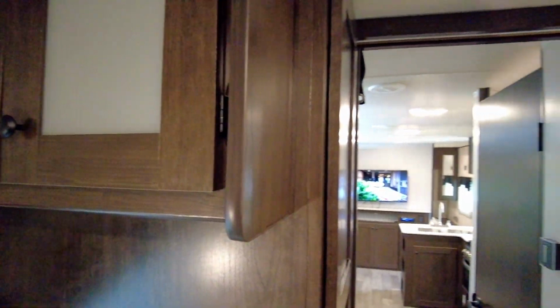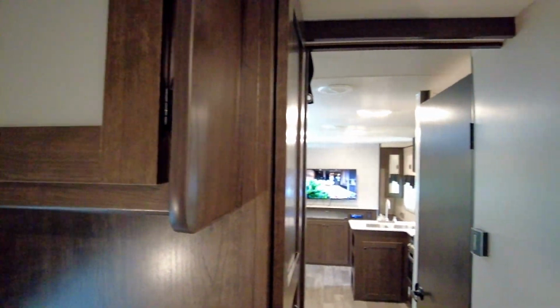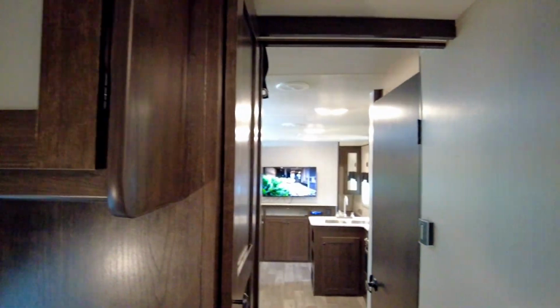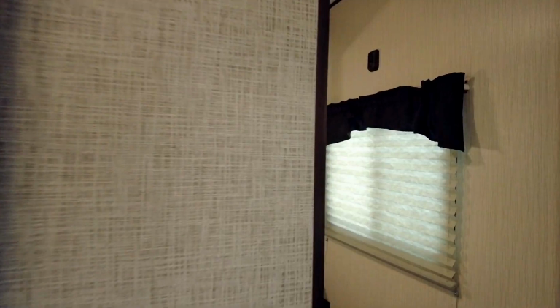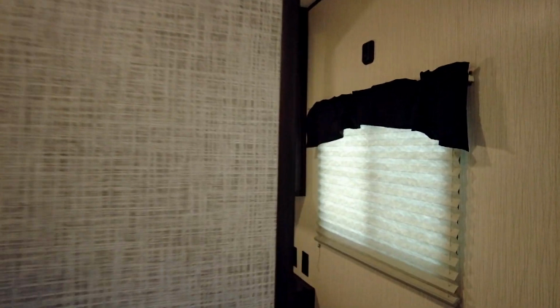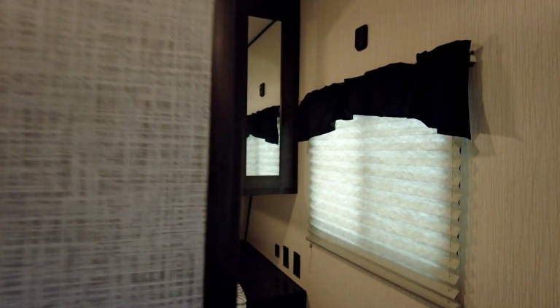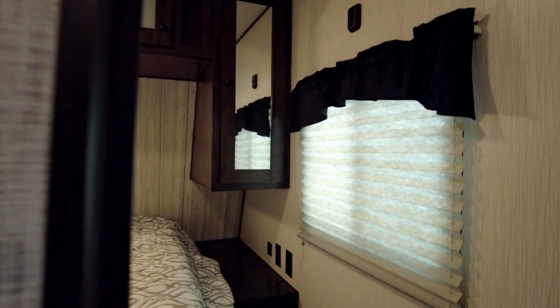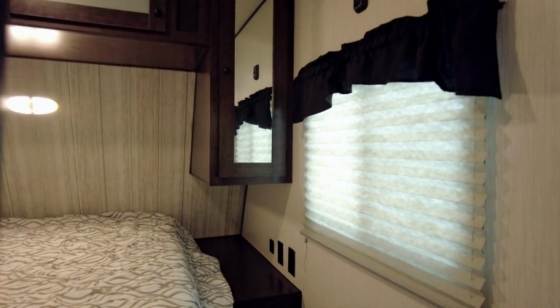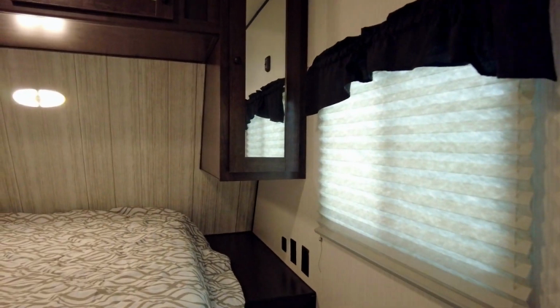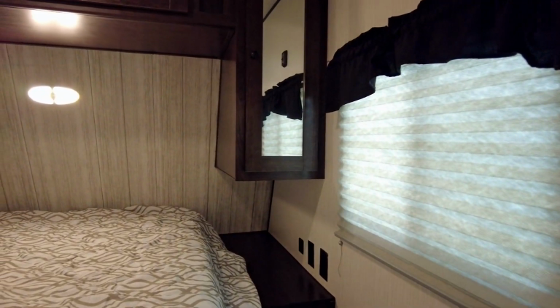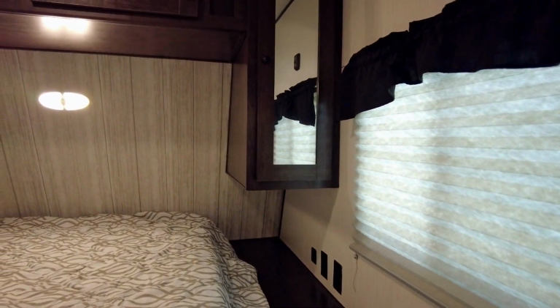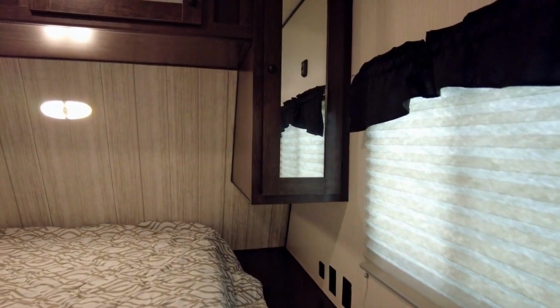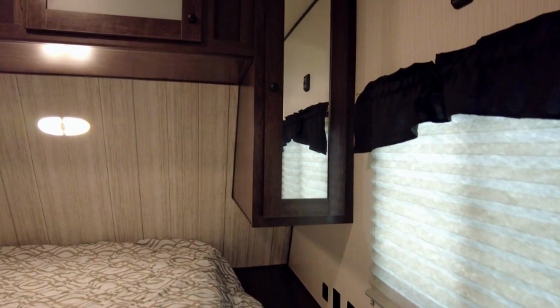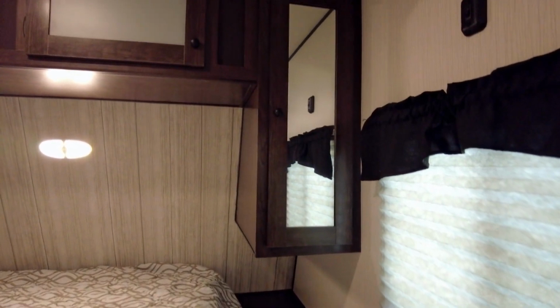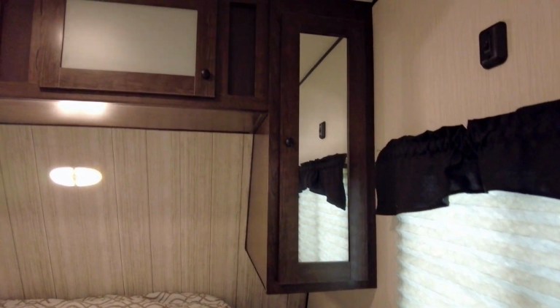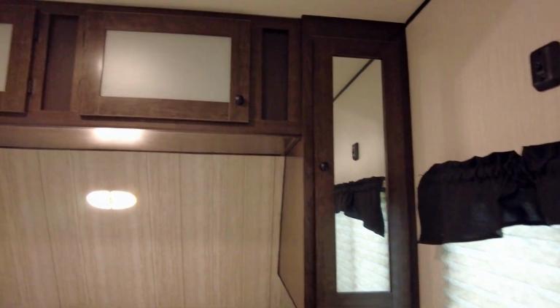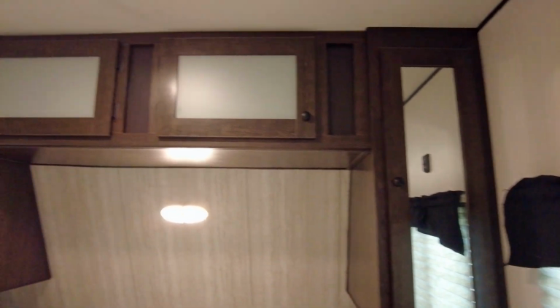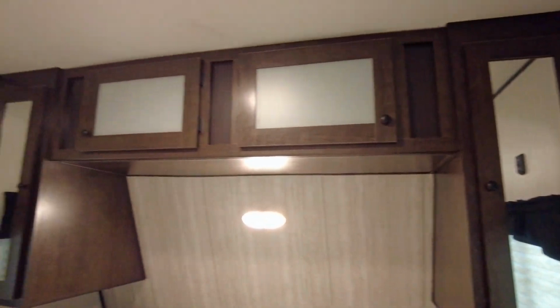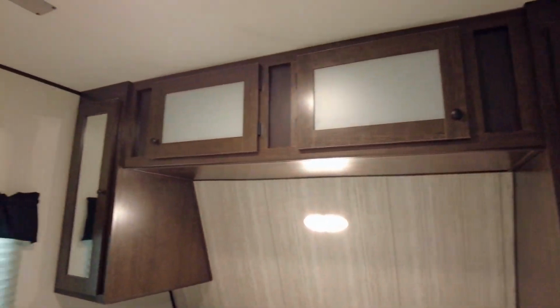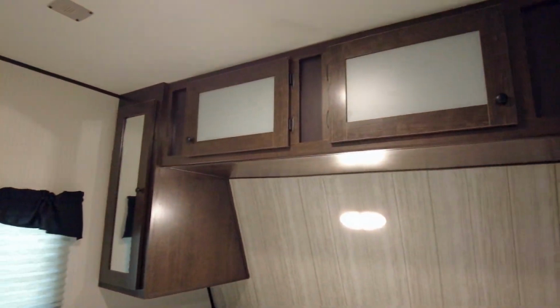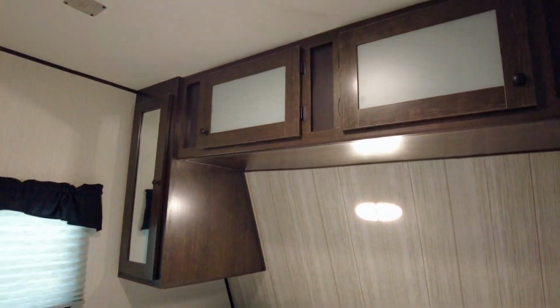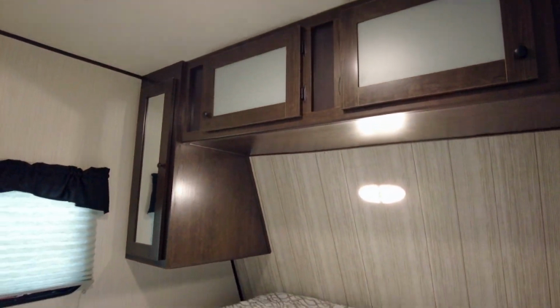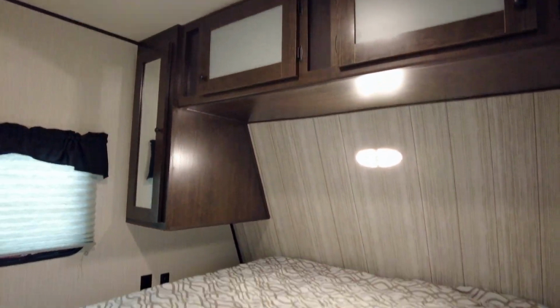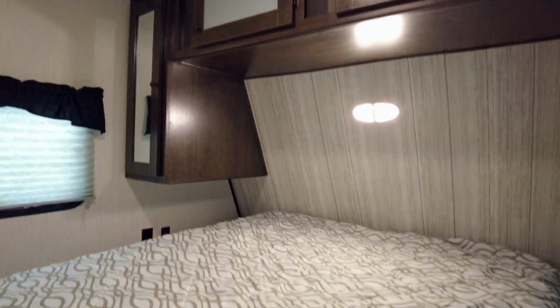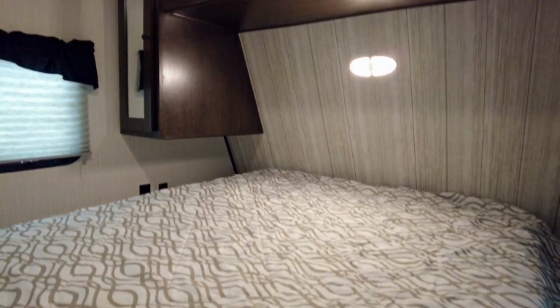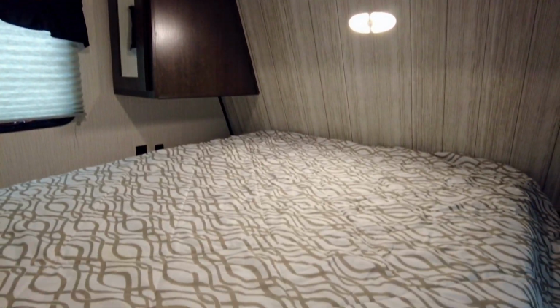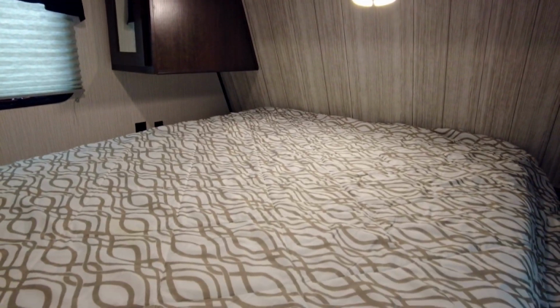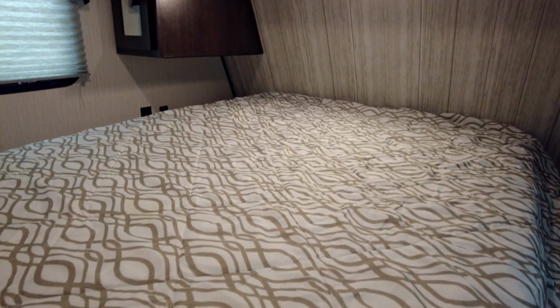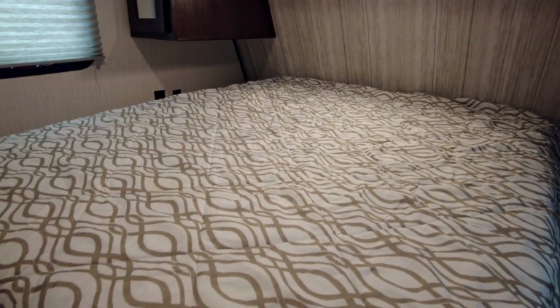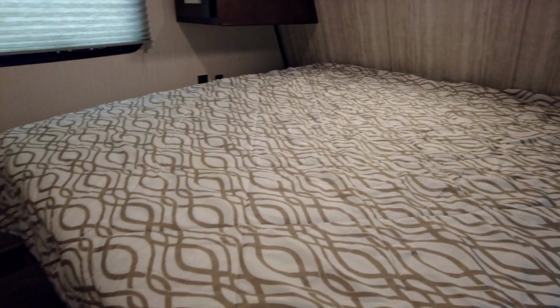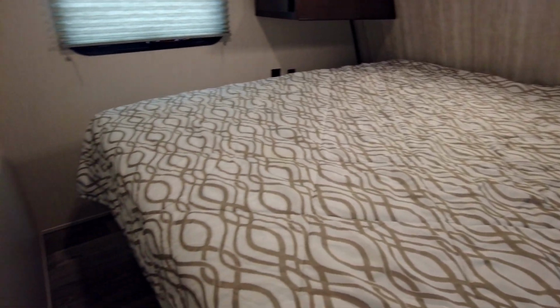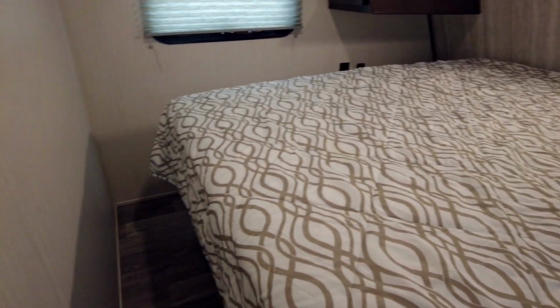Inside the private bedroom at the front, you'll rest comfortably on the queen bed with mirrored wardrobes, overhead storage, and nightstands on both sides.